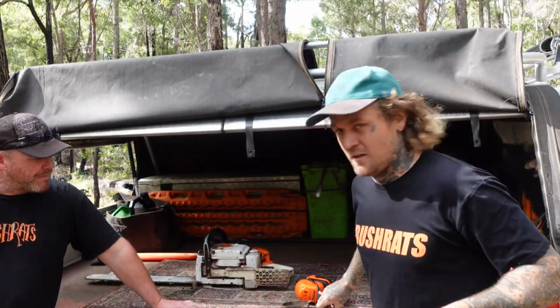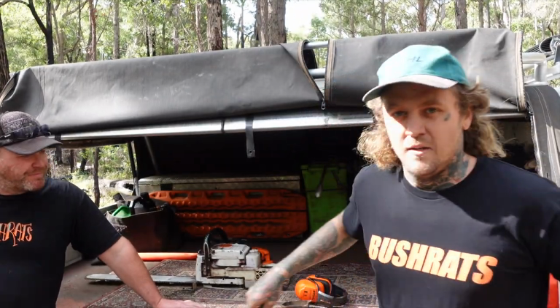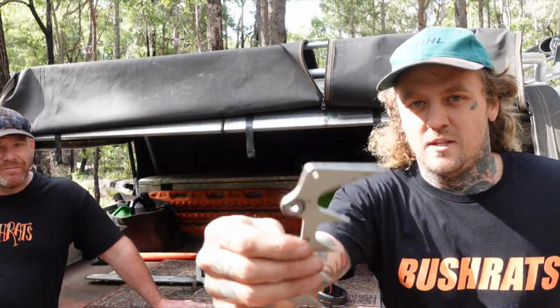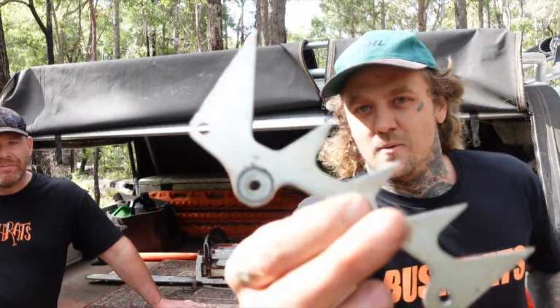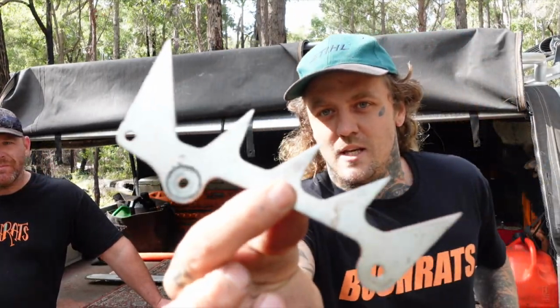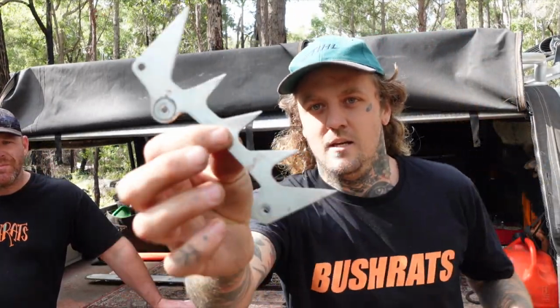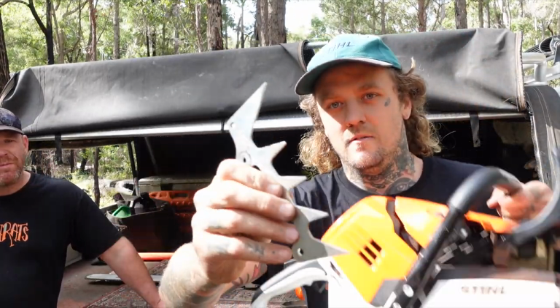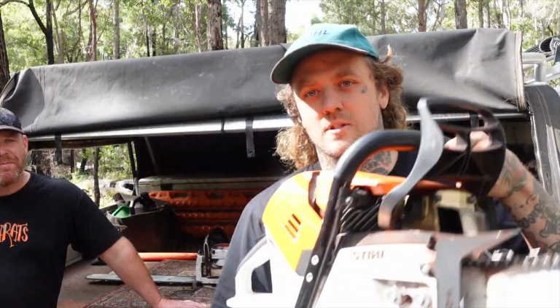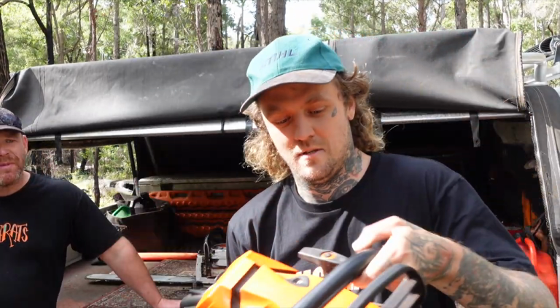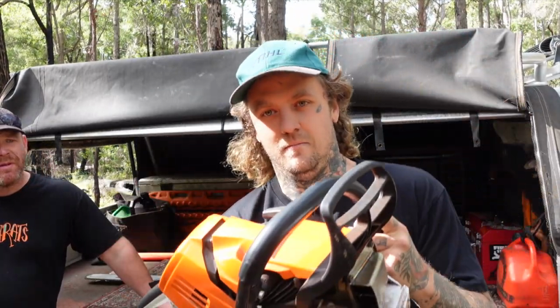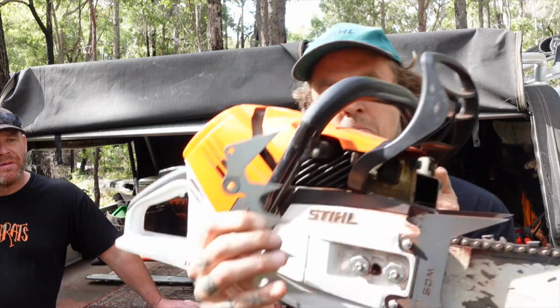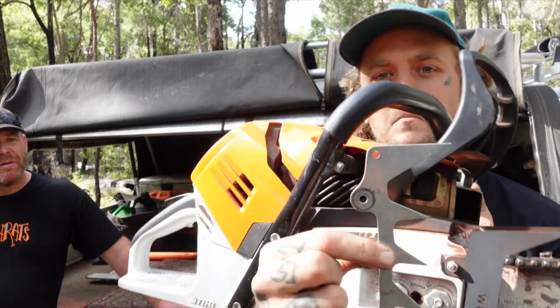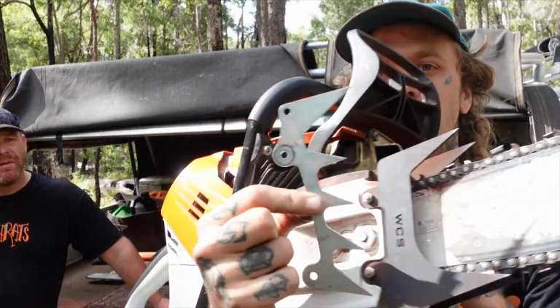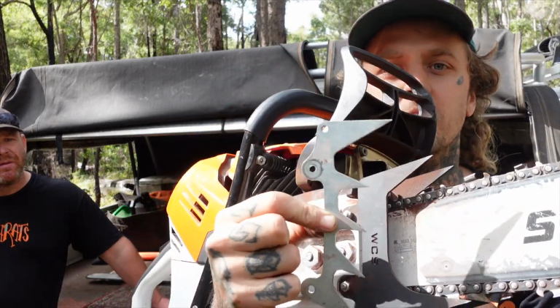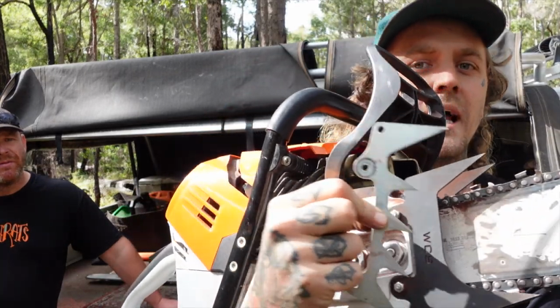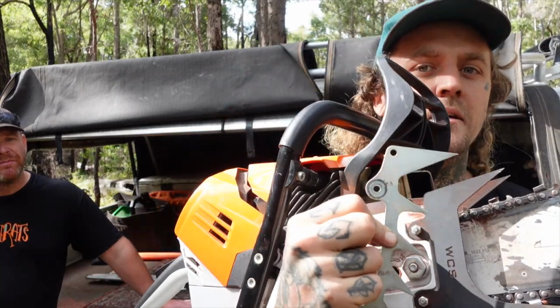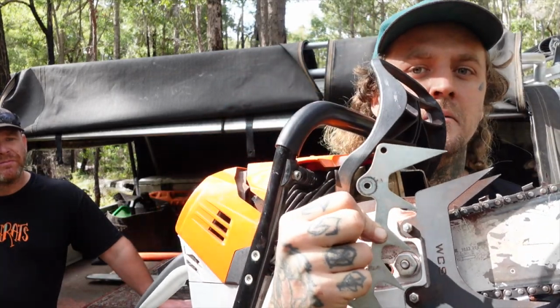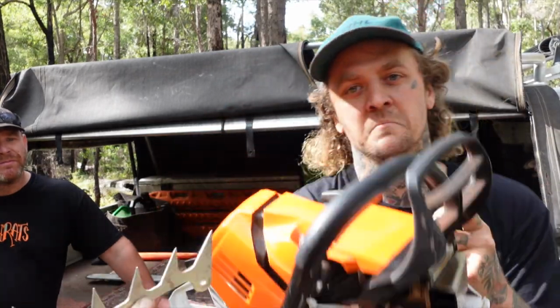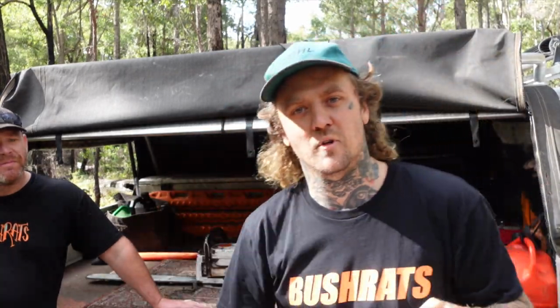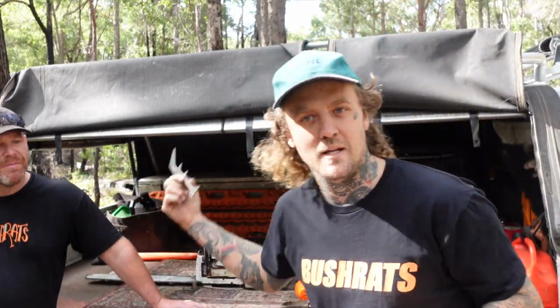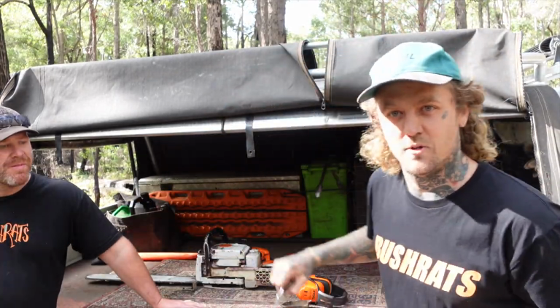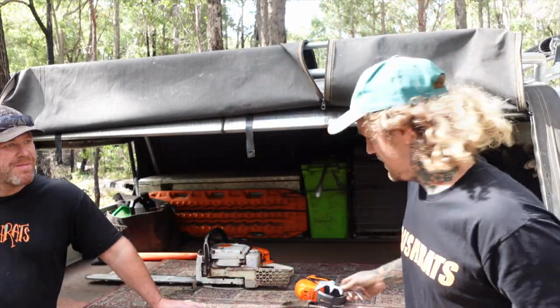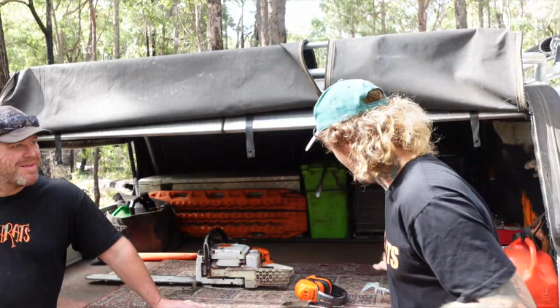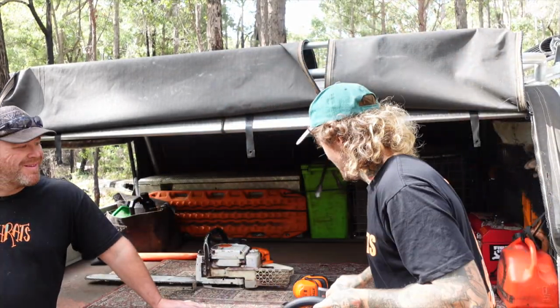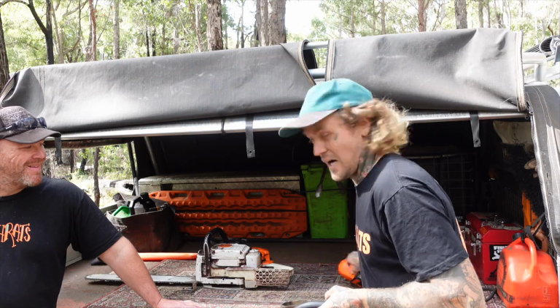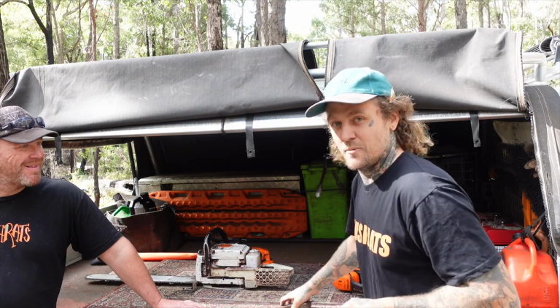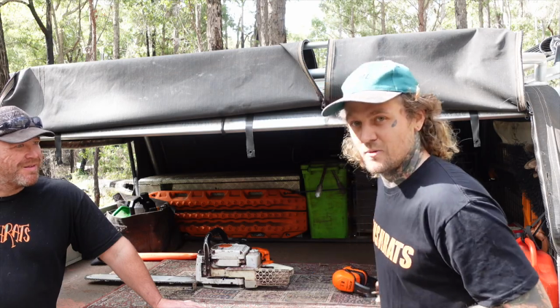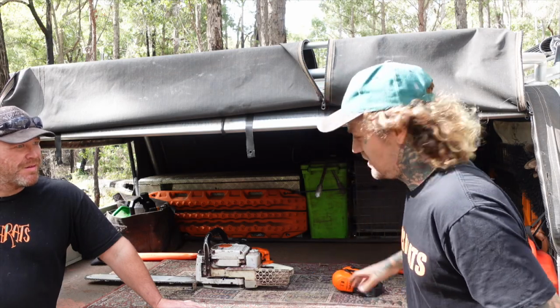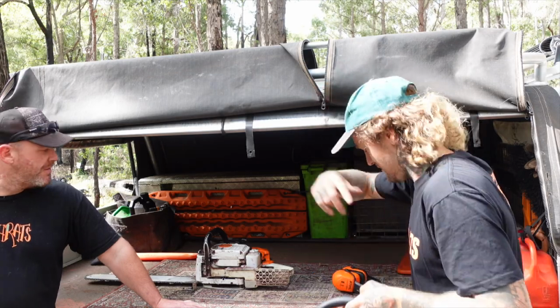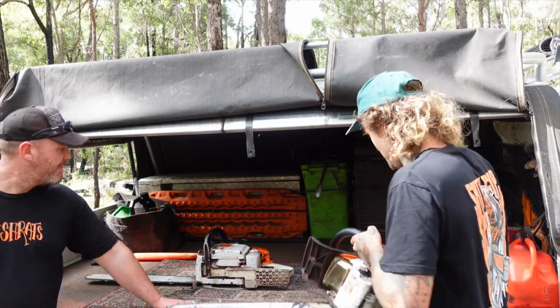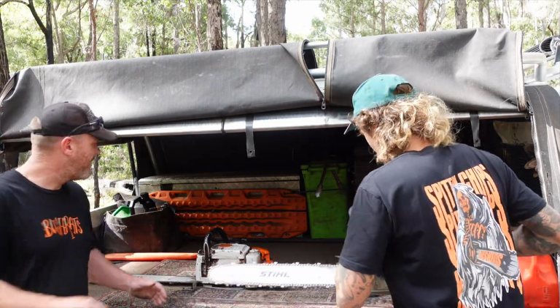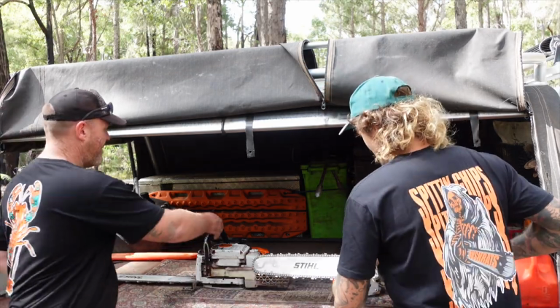We've also chucked on some new dog spikes from West Coast Soars as well. So these are the original ones versus the new ones — we've lost about an inch worth of barbed. And Jason's got a pretty cool saw too. Jason, show the people what you're running, mate.